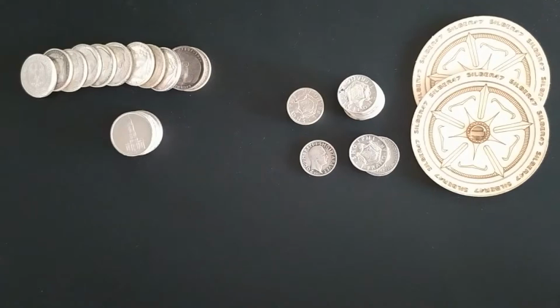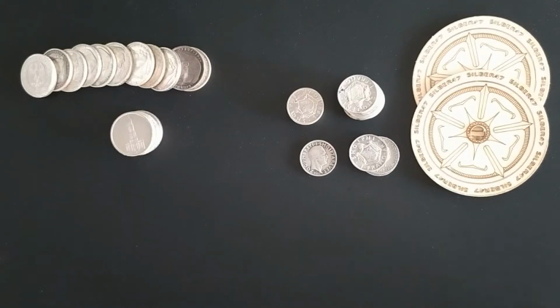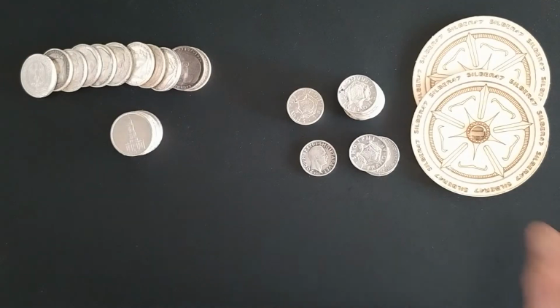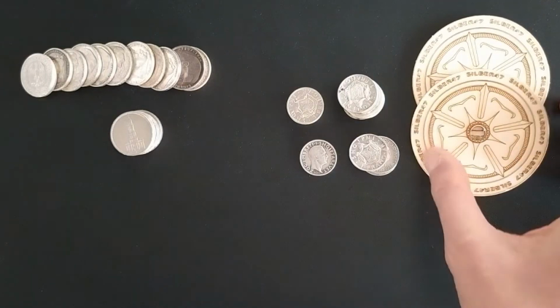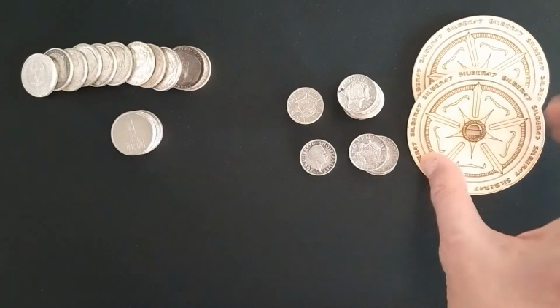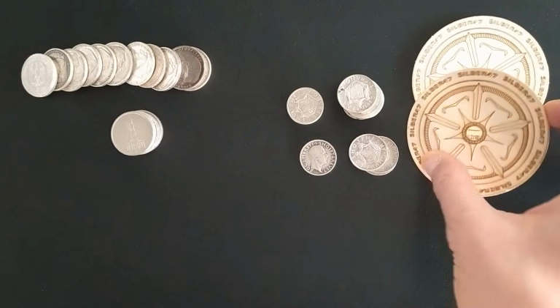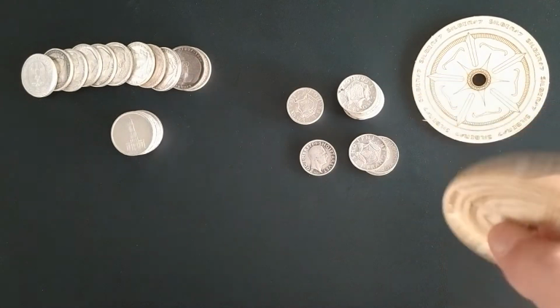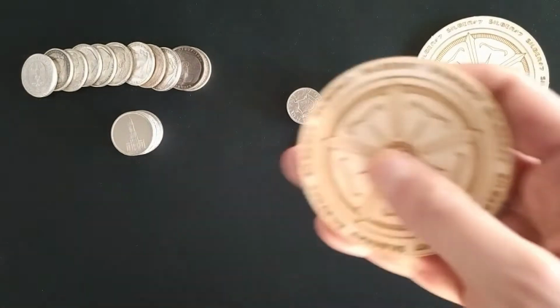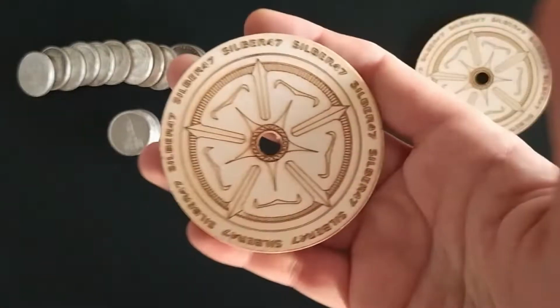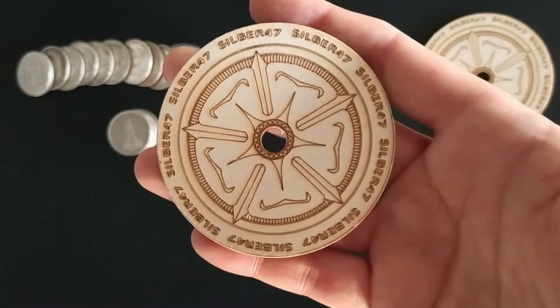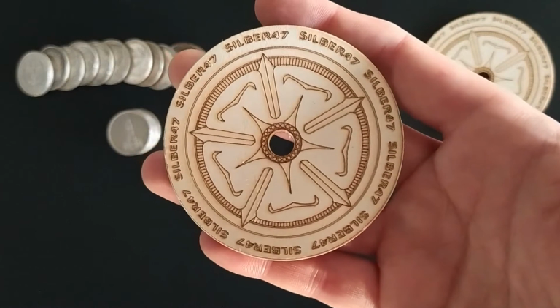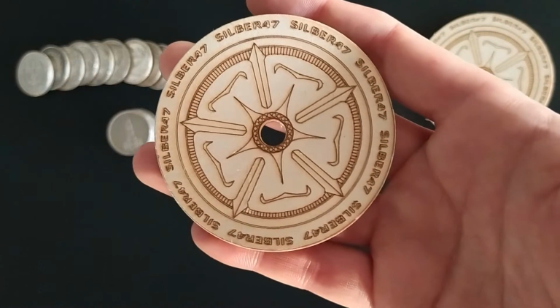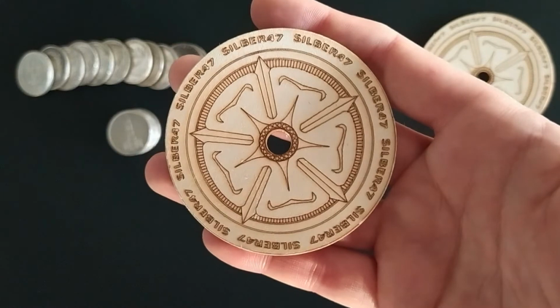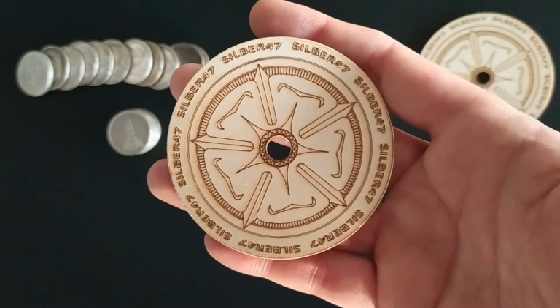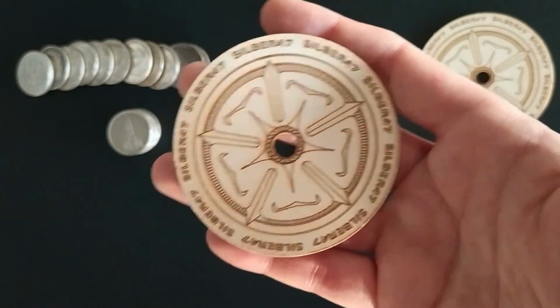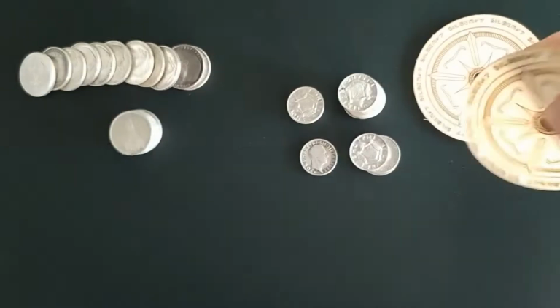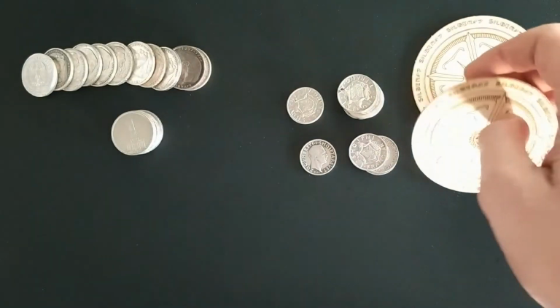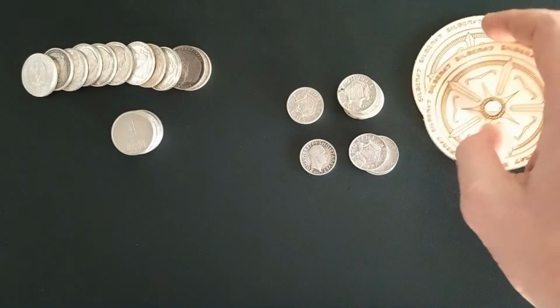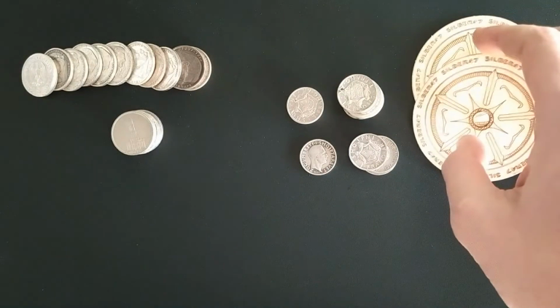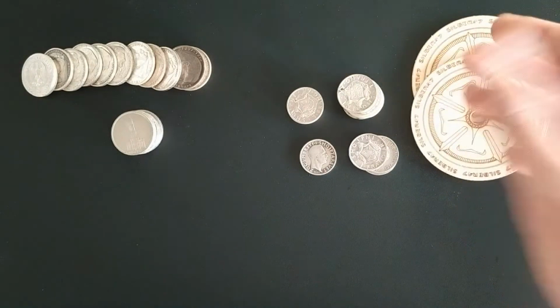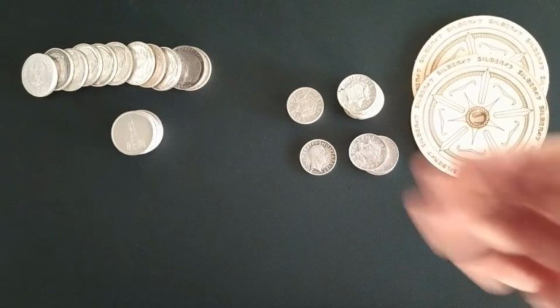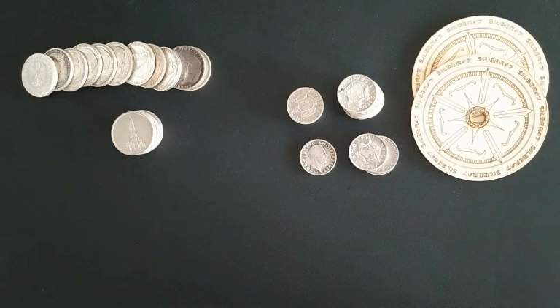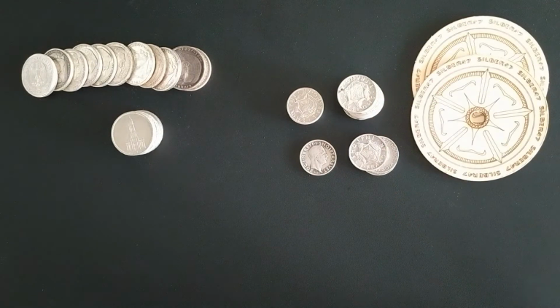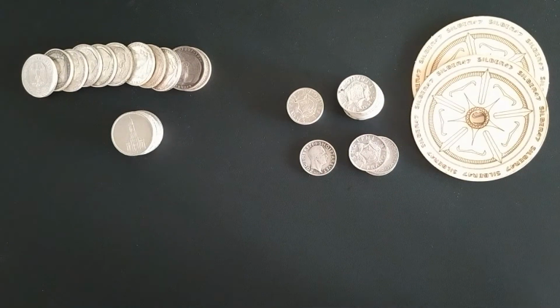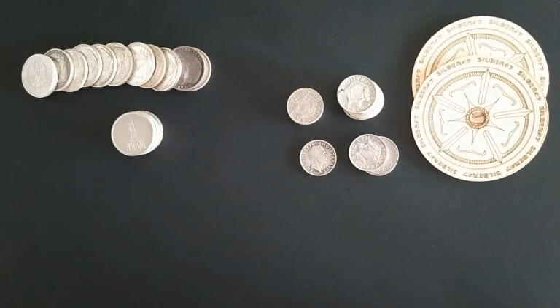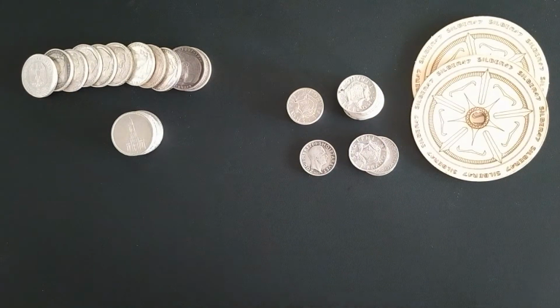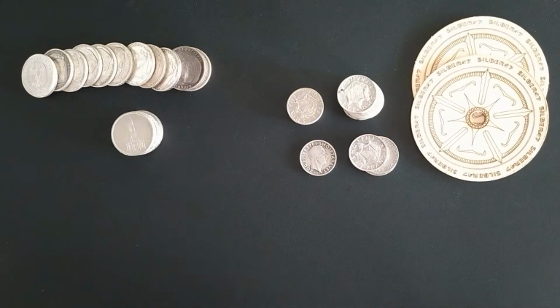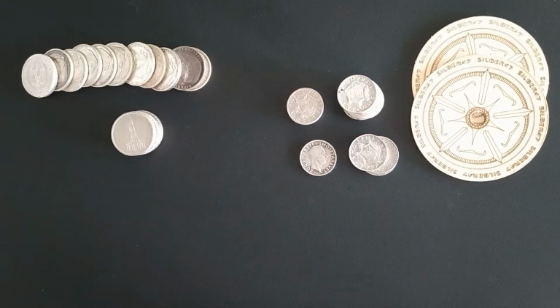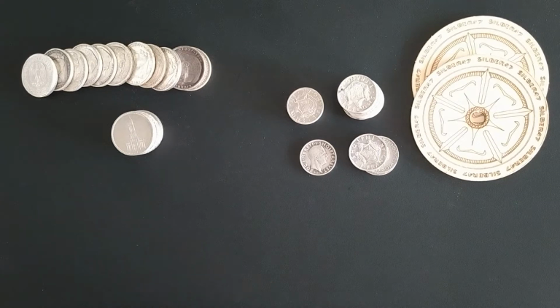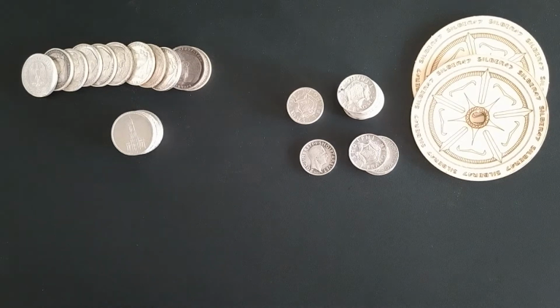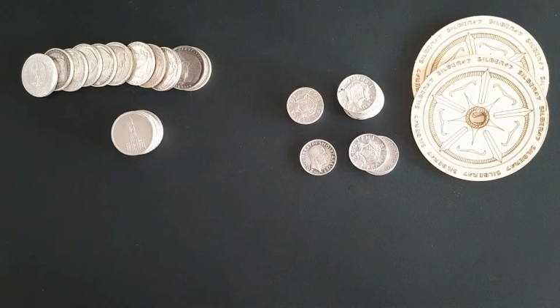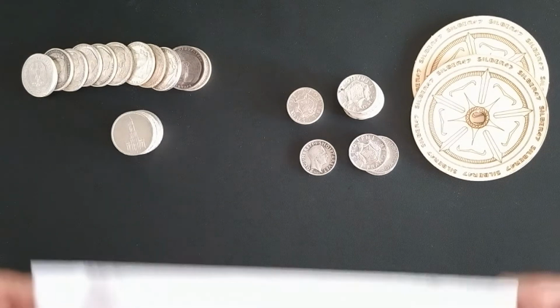Hello everyone! Thank you for tuning in. Here is Zilber47. This video will be a continuity to the challenge Austrian Stacker made for the European Stacking Community.